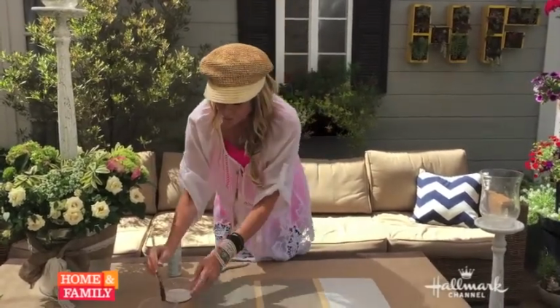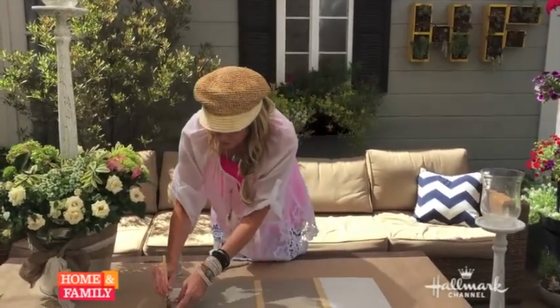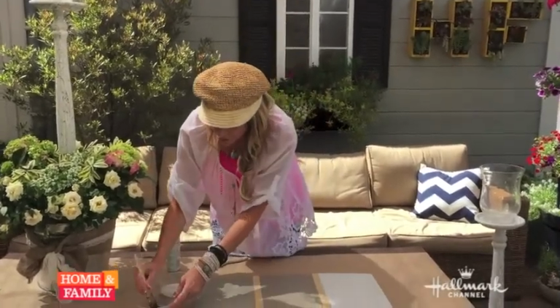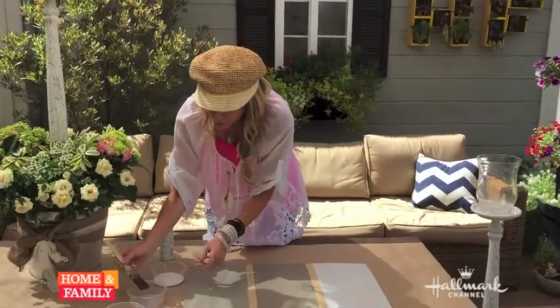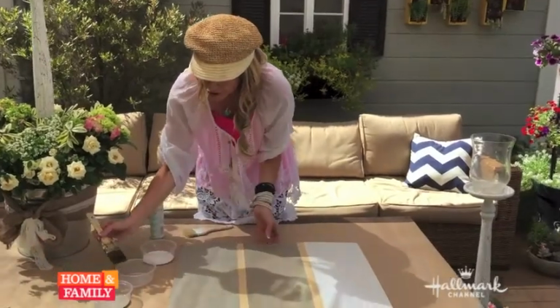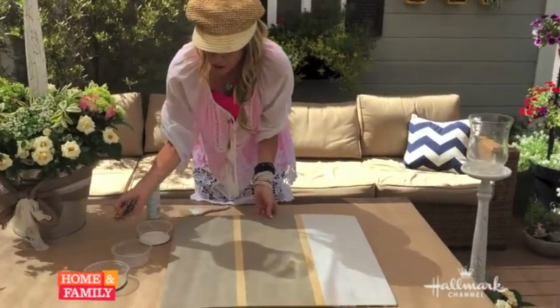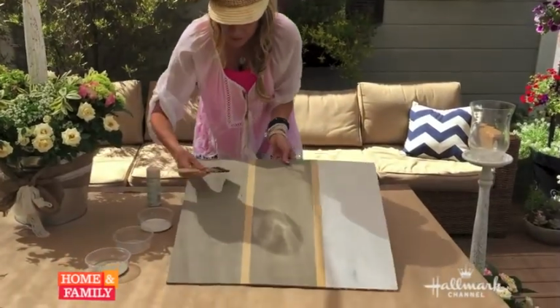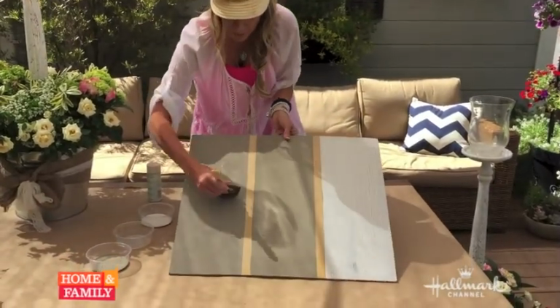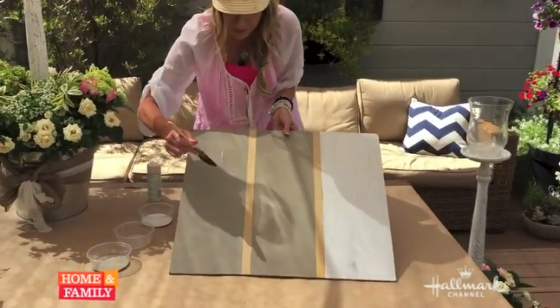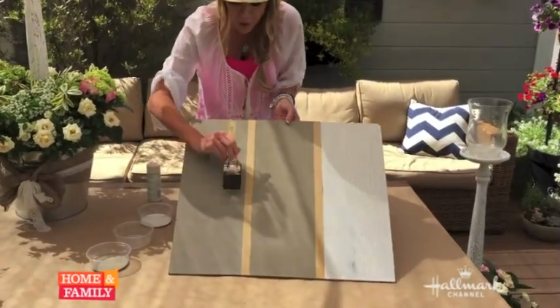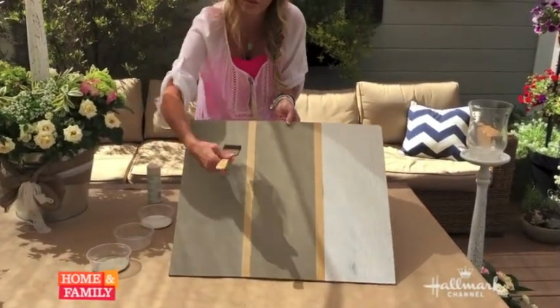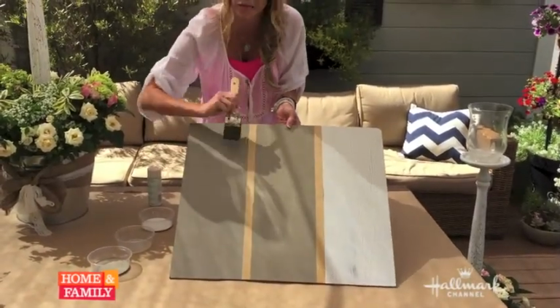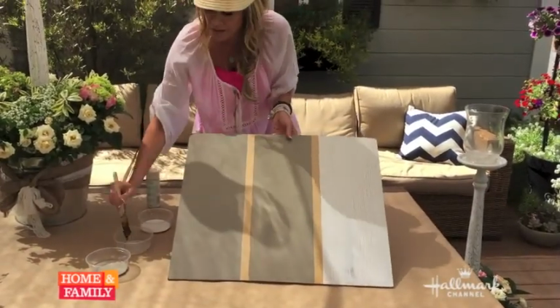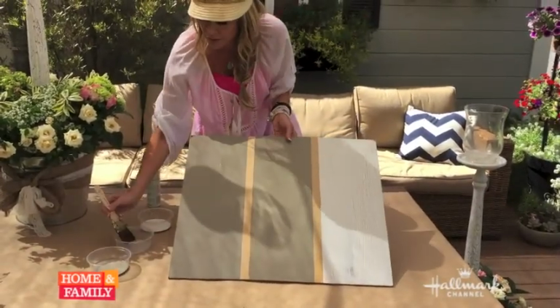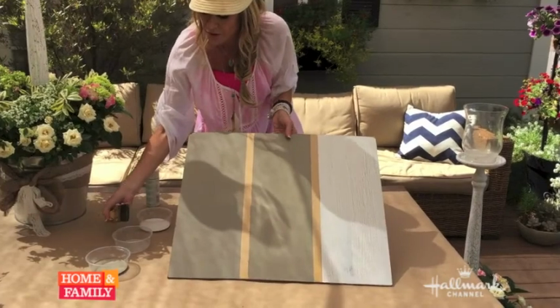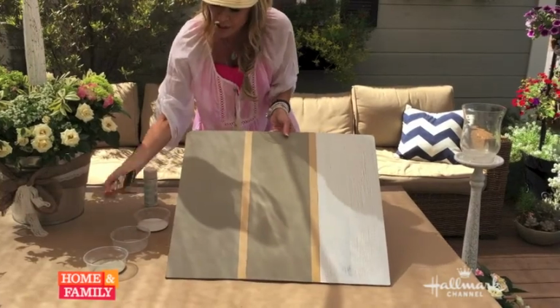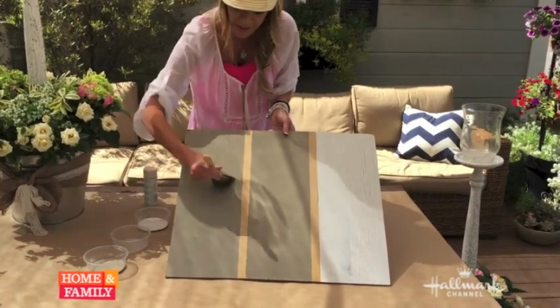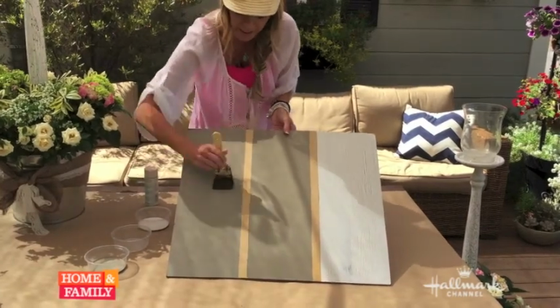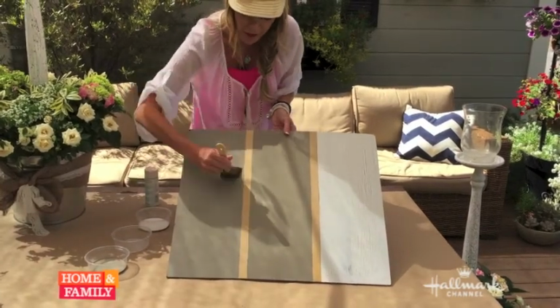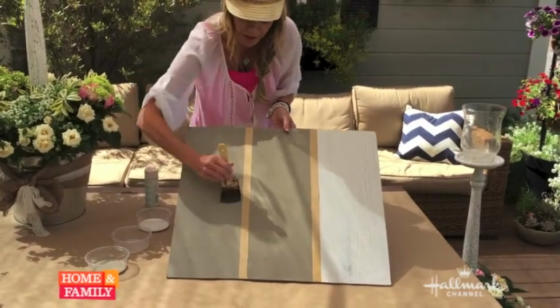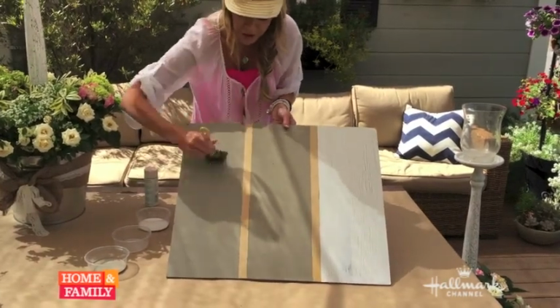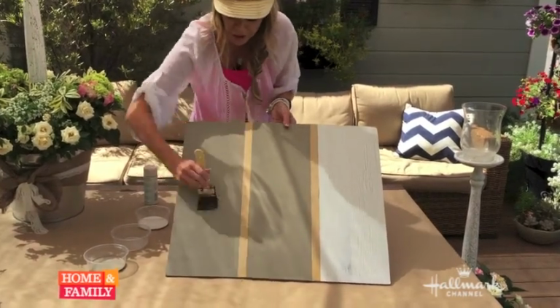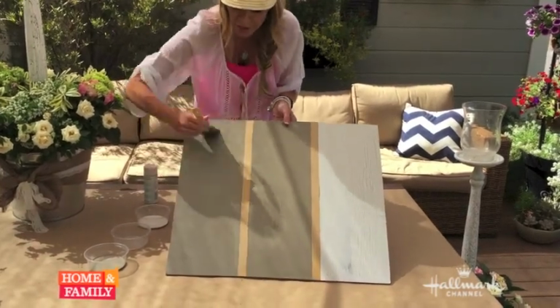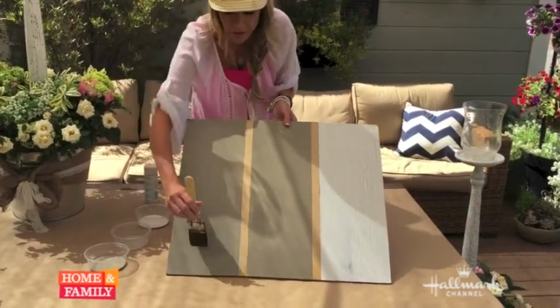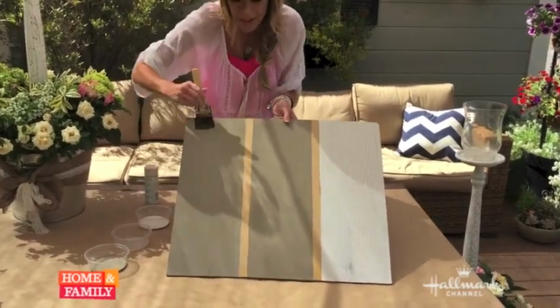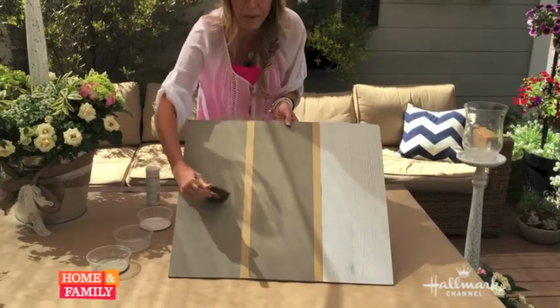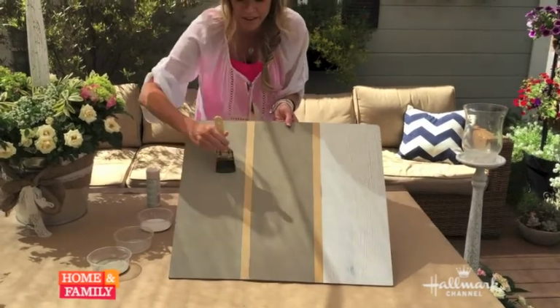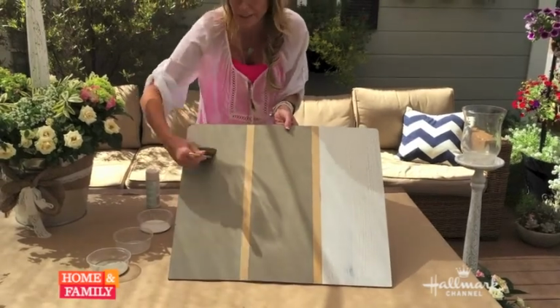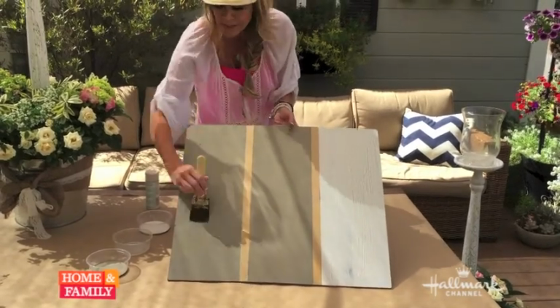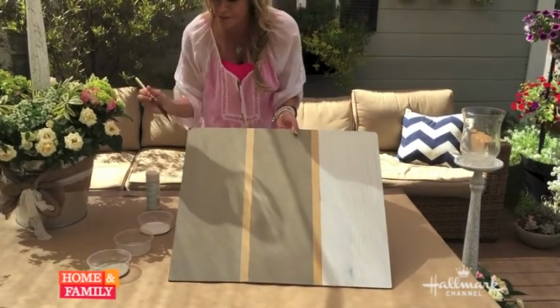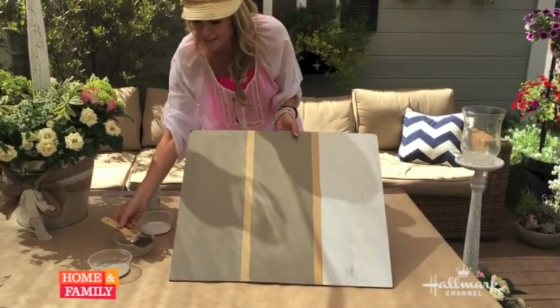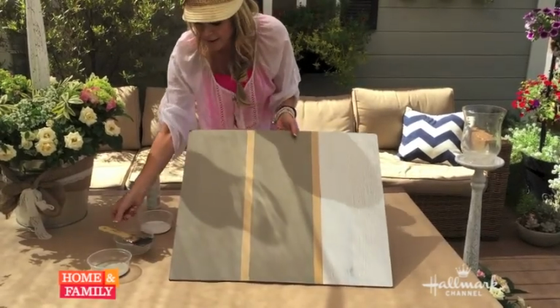So first I'm going to take our crackle finish. You want to put this on pretty thick and don't do the back and forth, because it's really going to diminish the effect that it gives. So put a nice good coat like that. You can use any kind of paint — it can be gloss, semi-gloss, flat — doesn't matter.